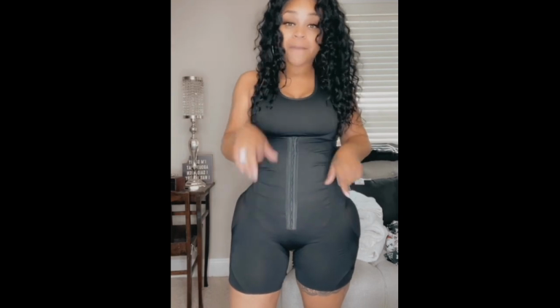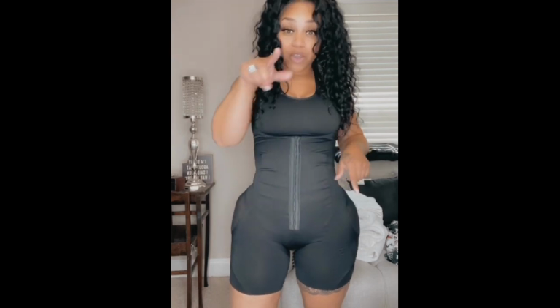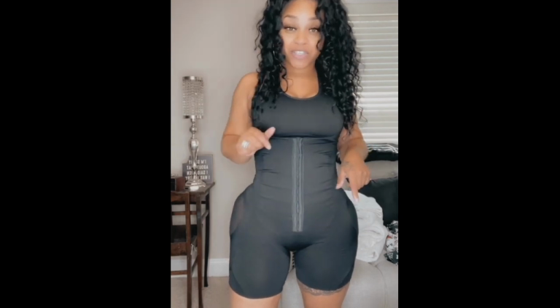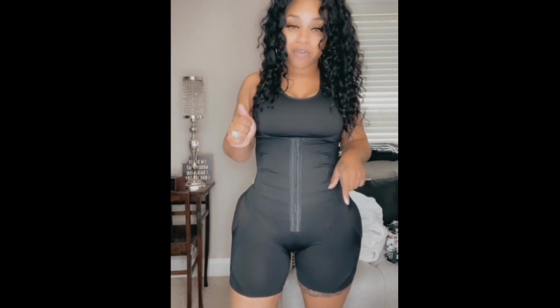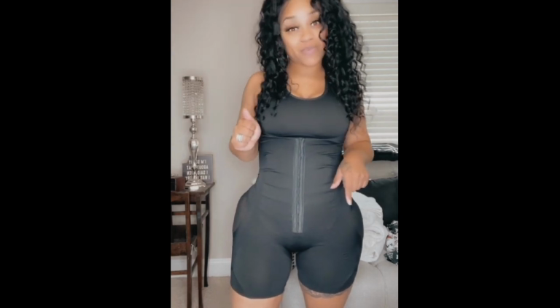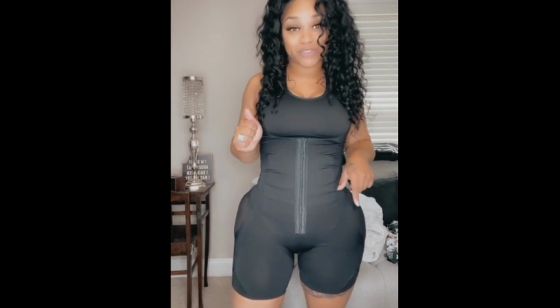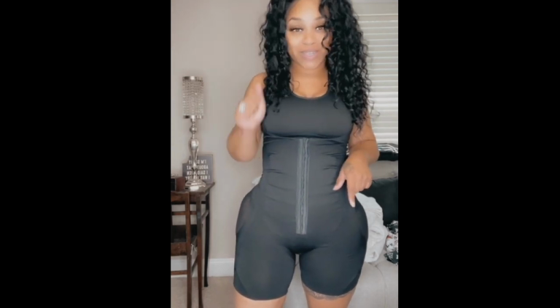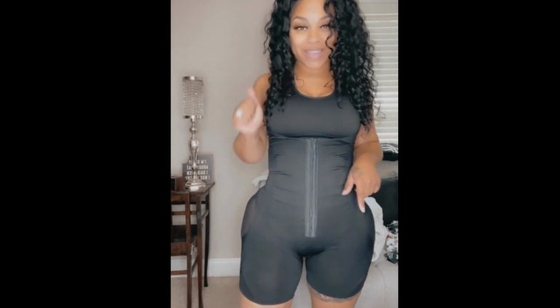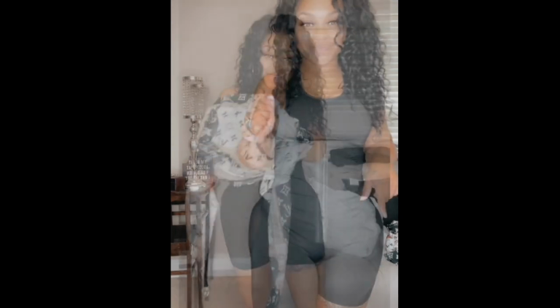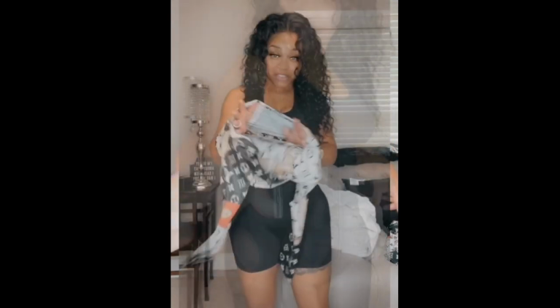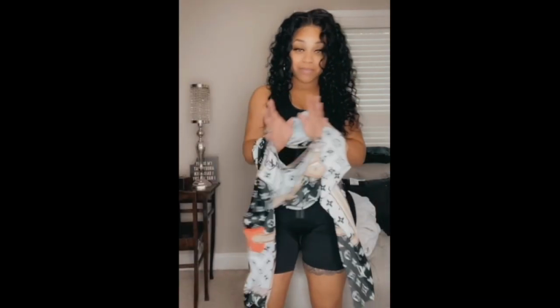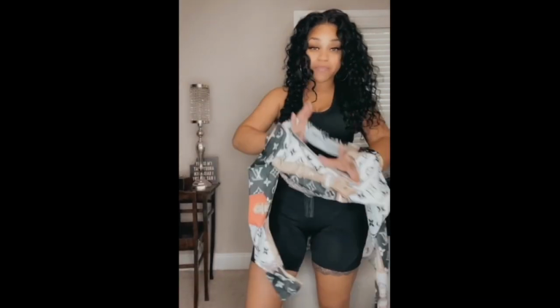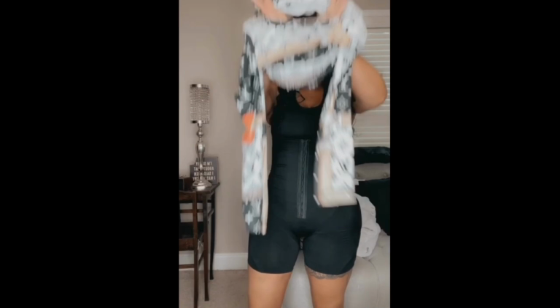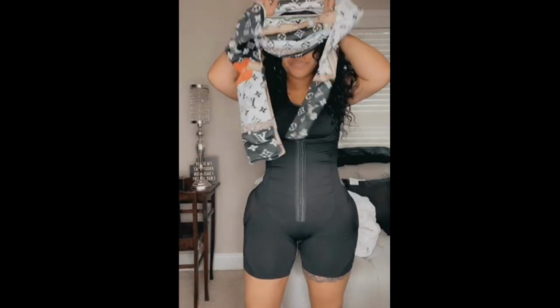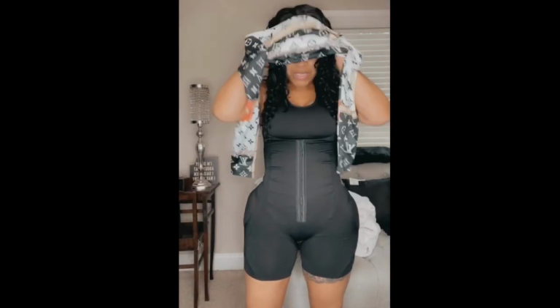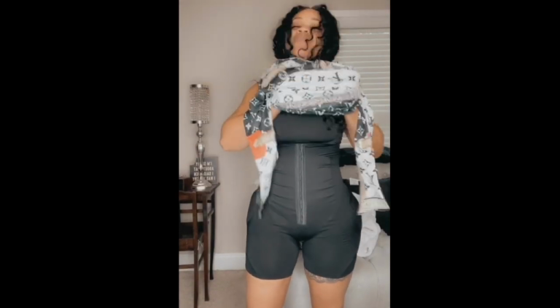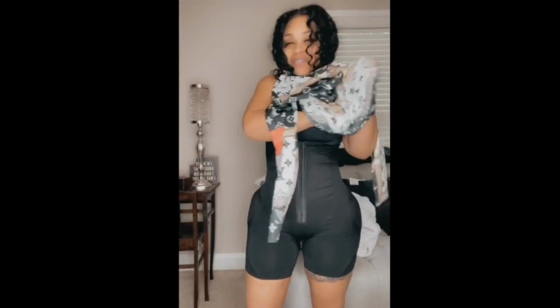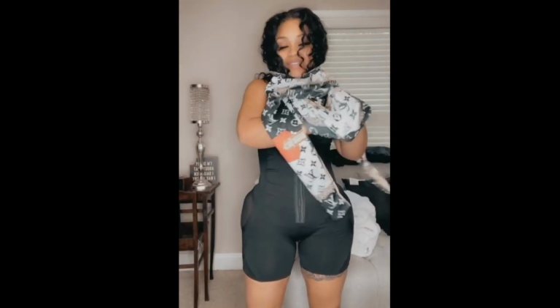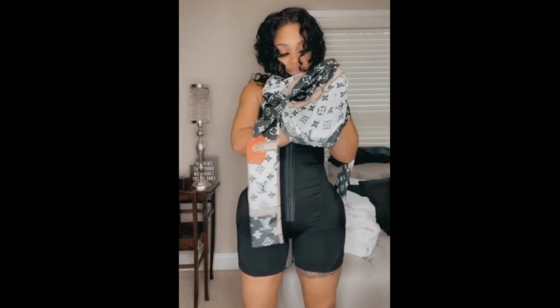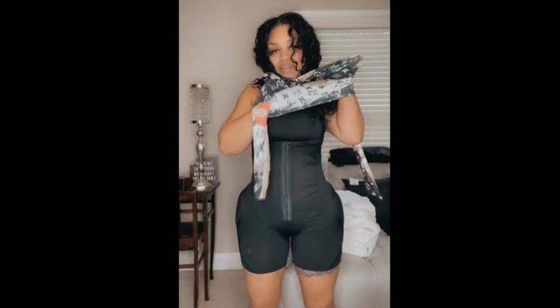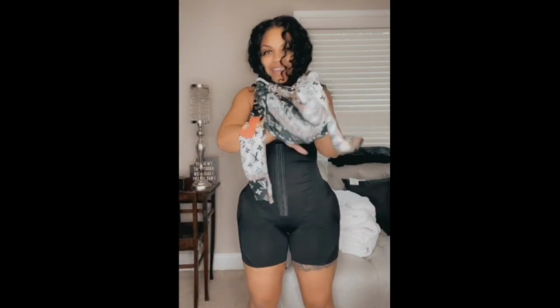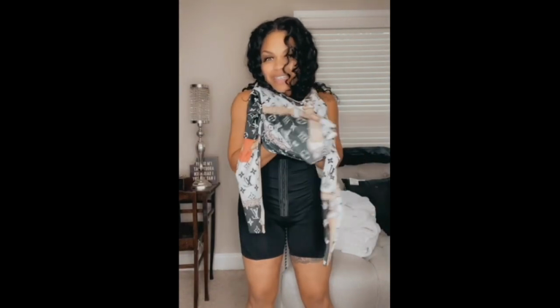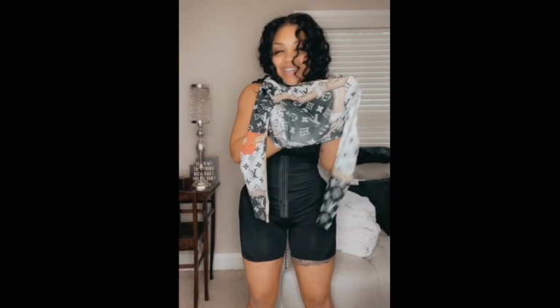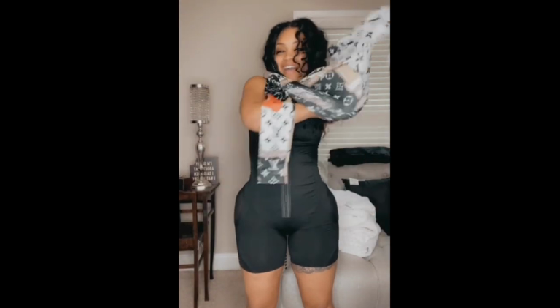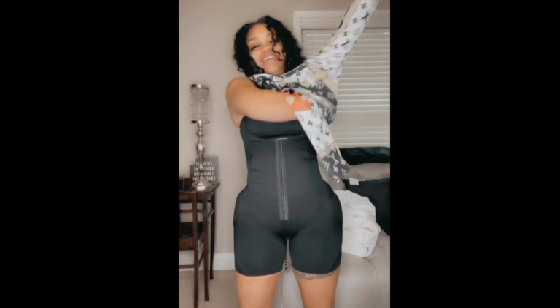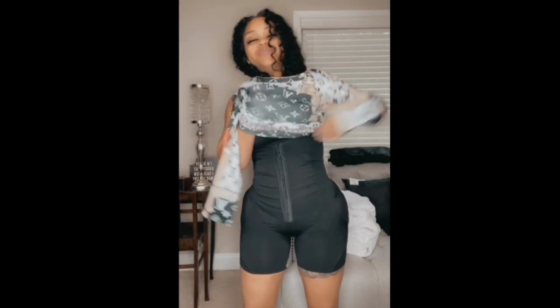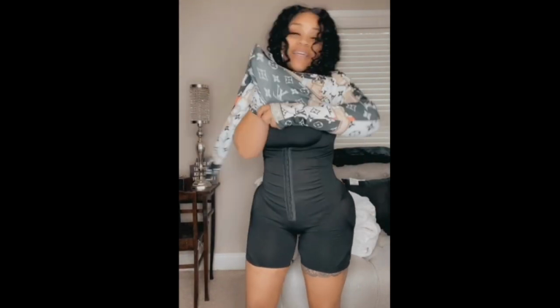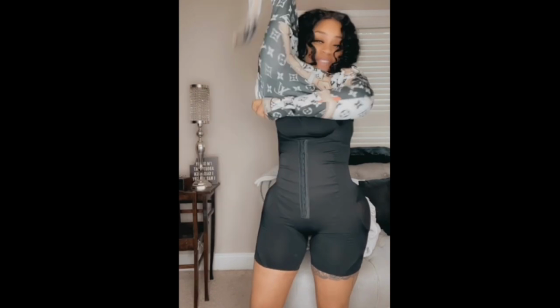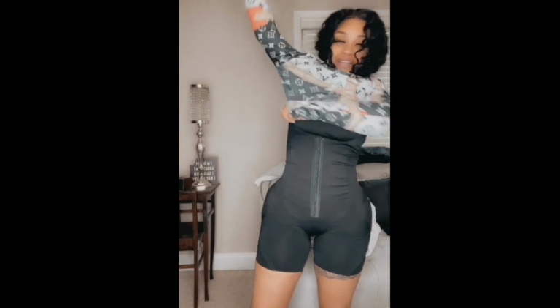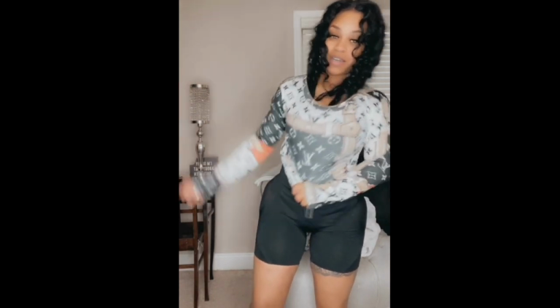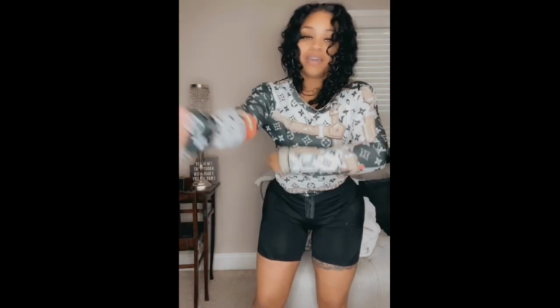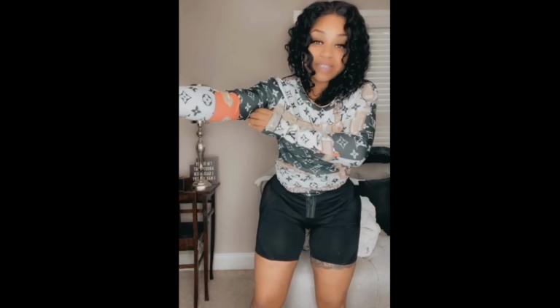I'm going to go ahead and show you how it looks with my dress on. Here we go — here's my dress. I'm going to go ahead and put my dress on, because I really want you guys to see how it really makes me look in my dresses.